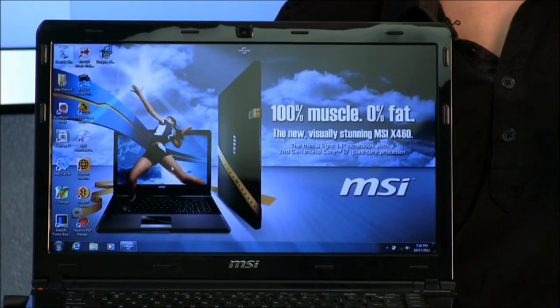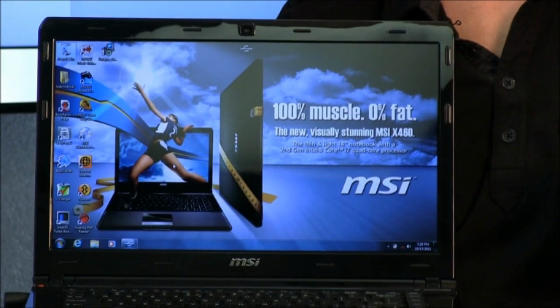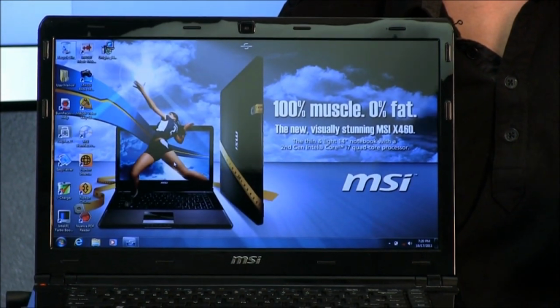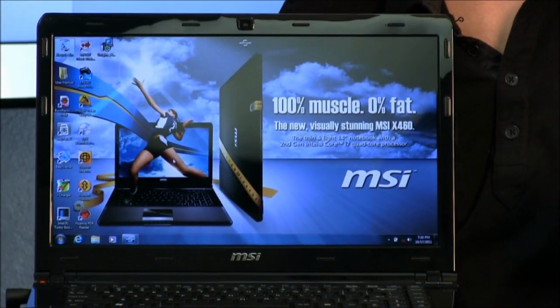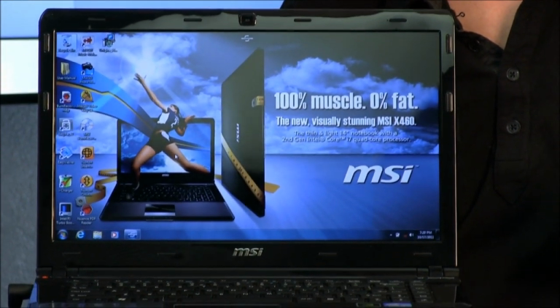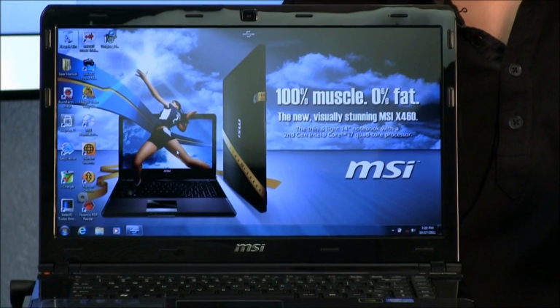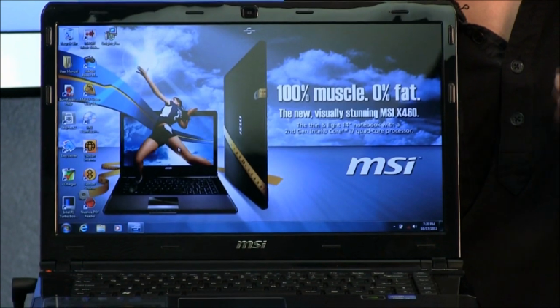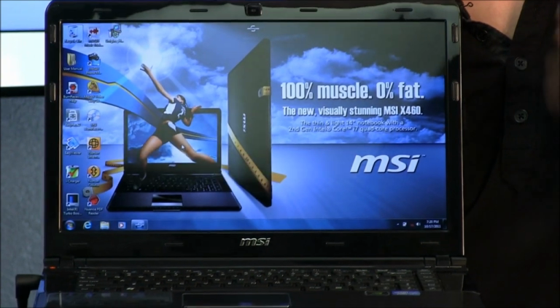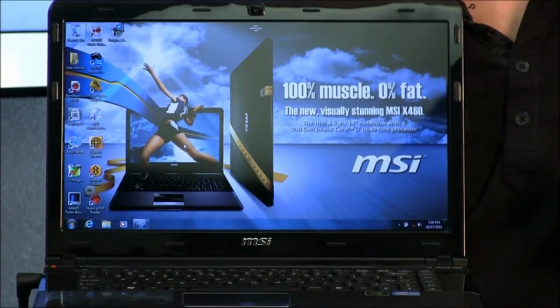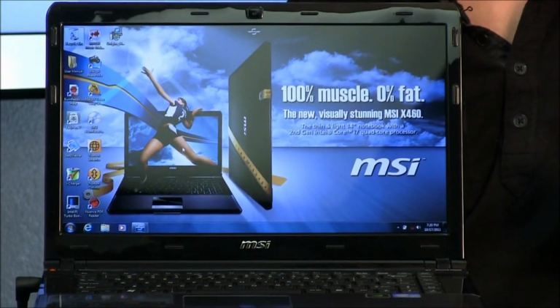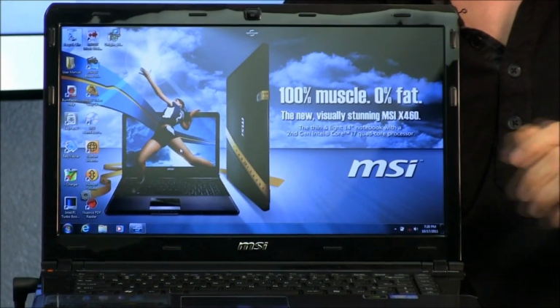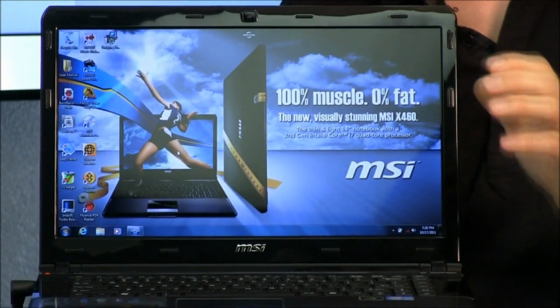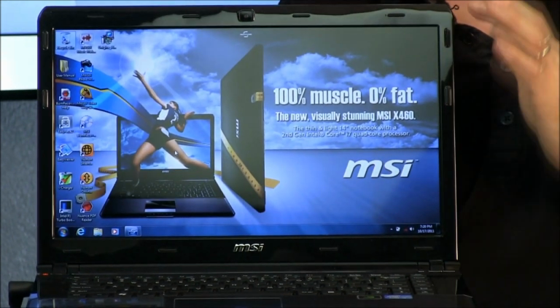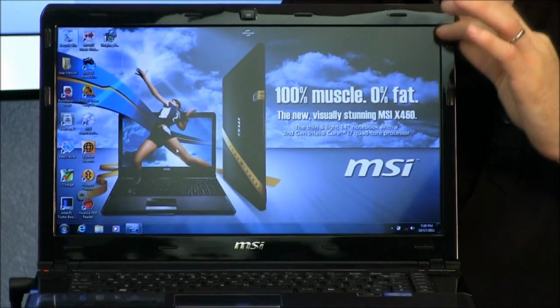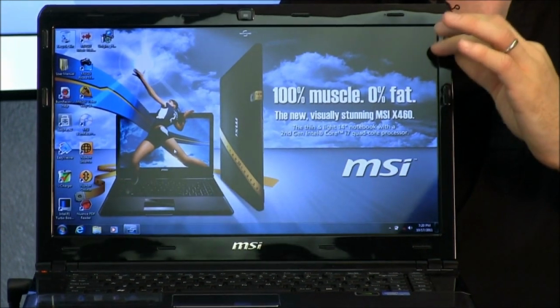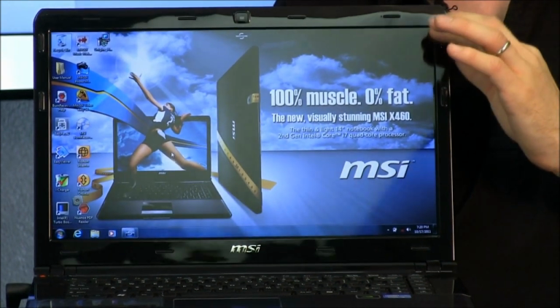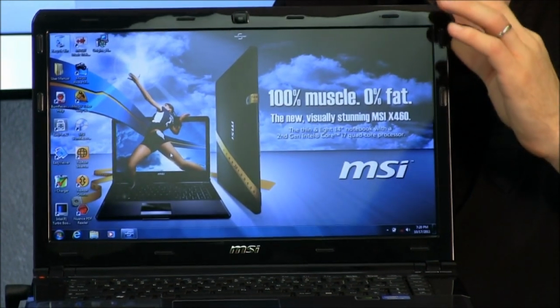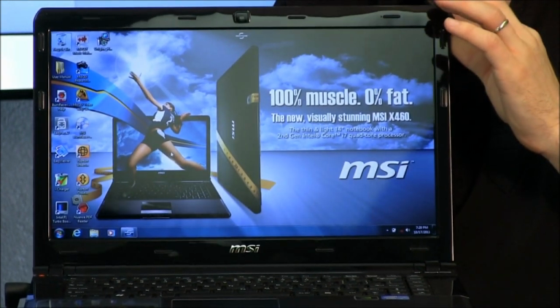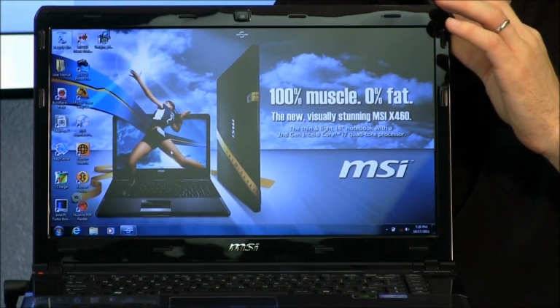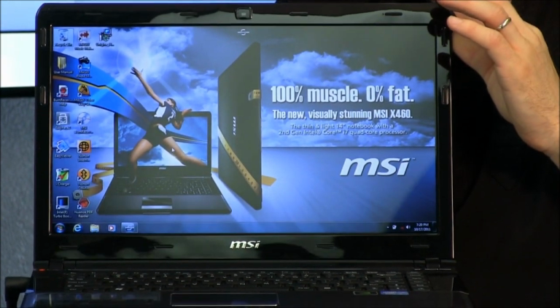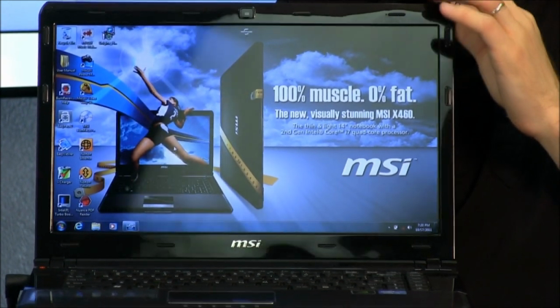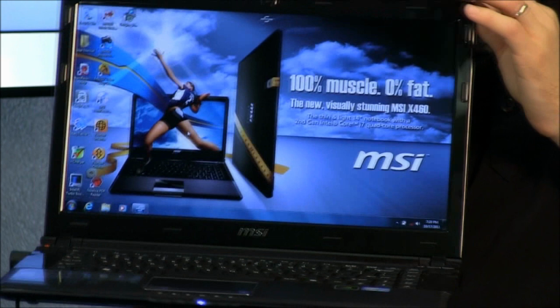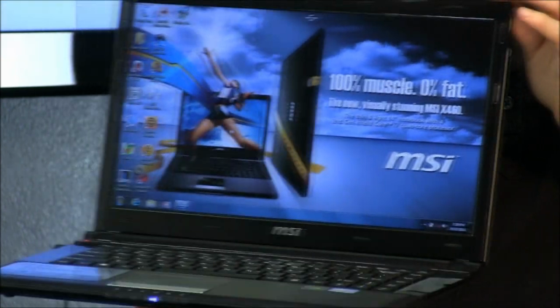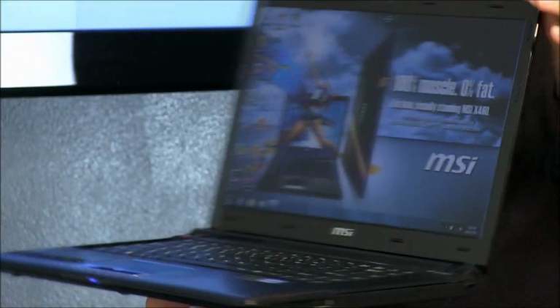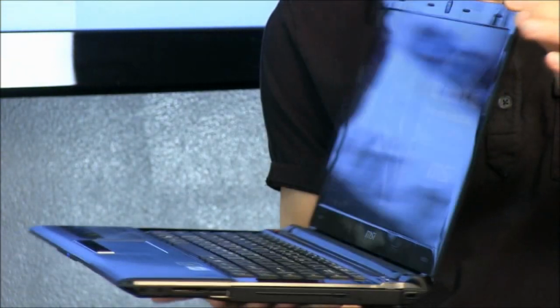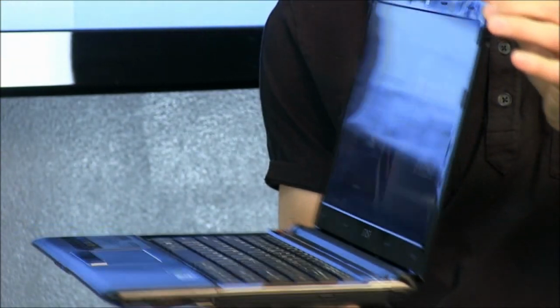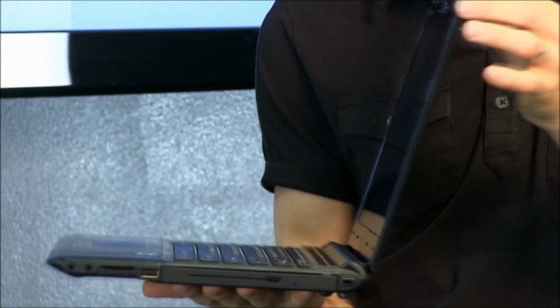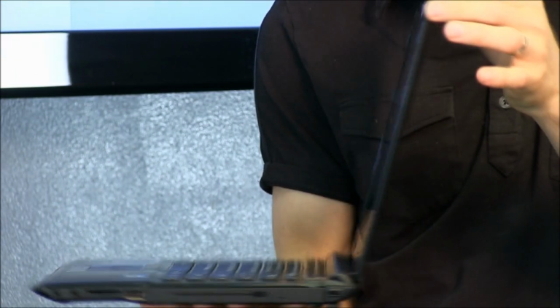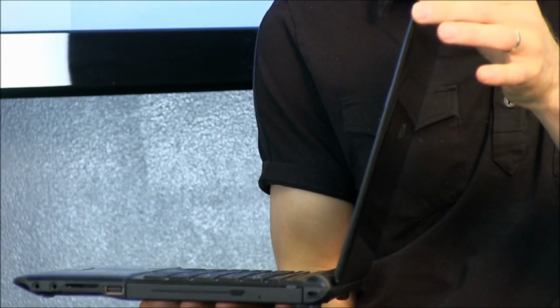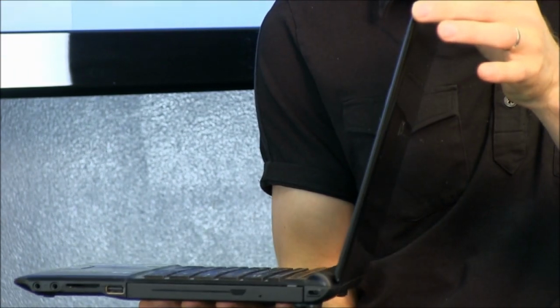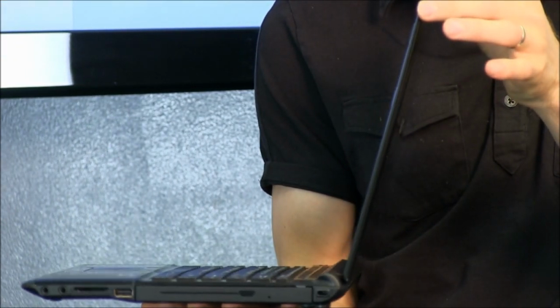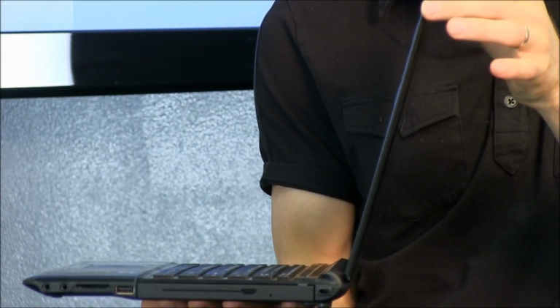This uses a Core i5-2410M, so a nice high-end CPU. It's got a GeForce GT 540M GPU, which is pretty darn good for a 14-inch notebook.